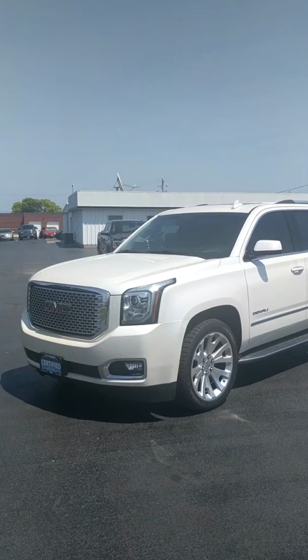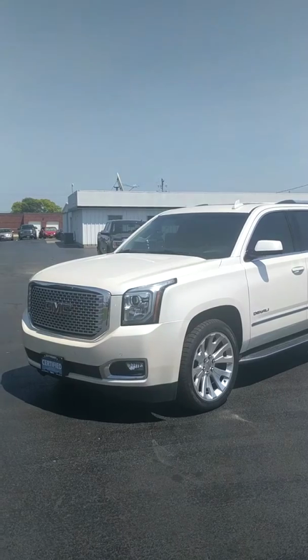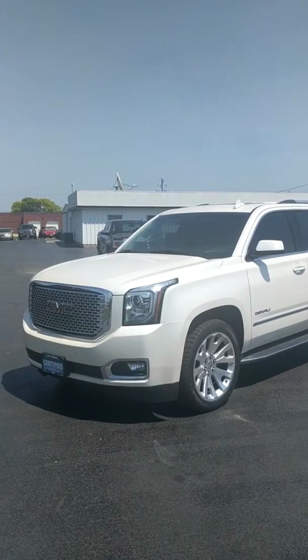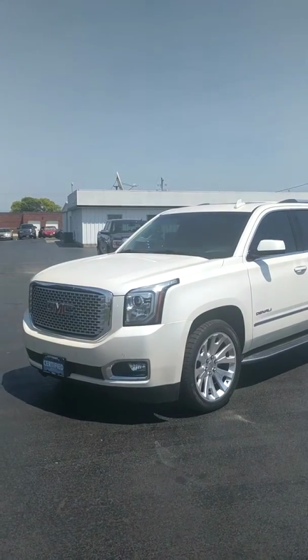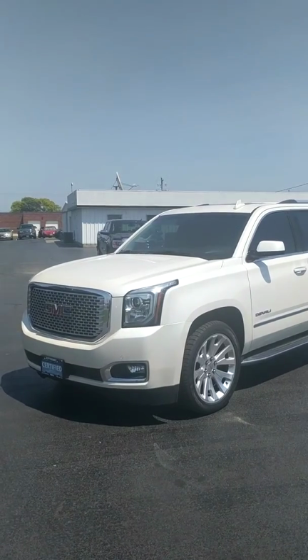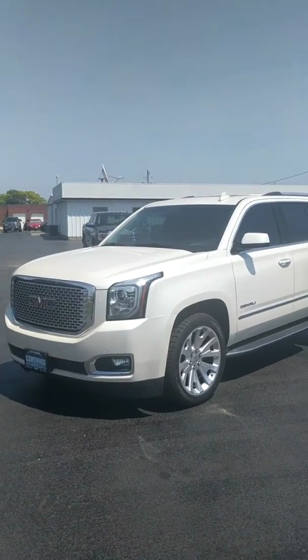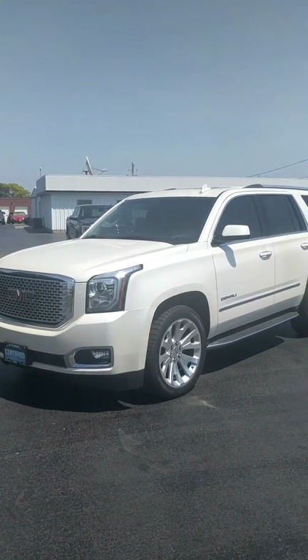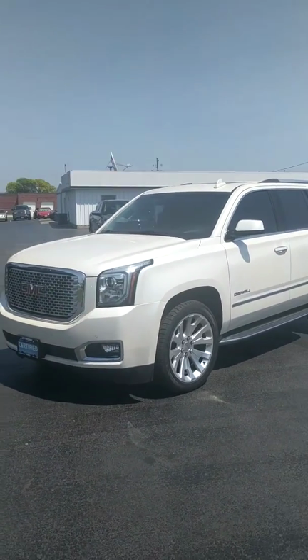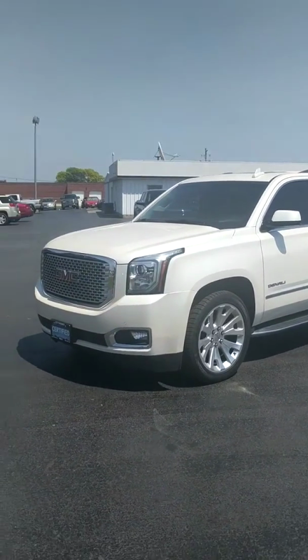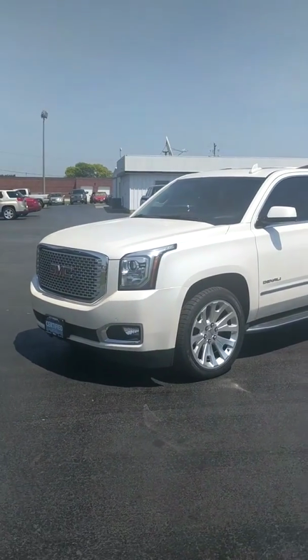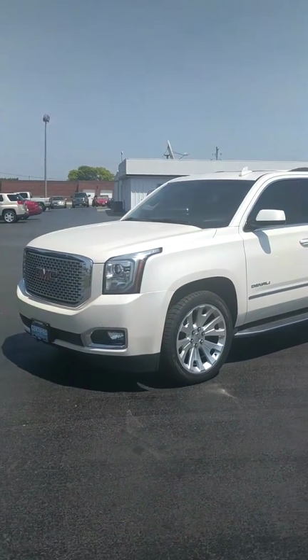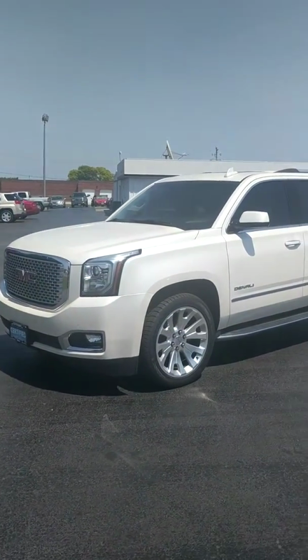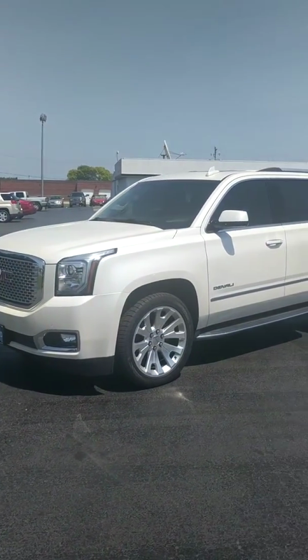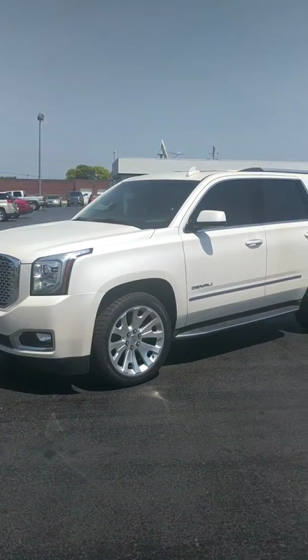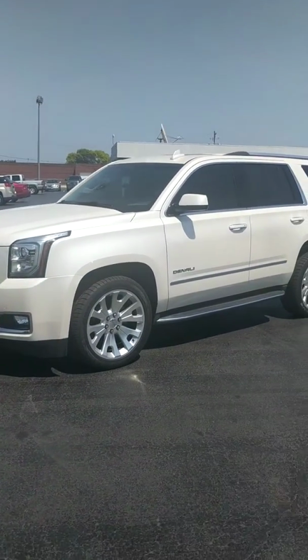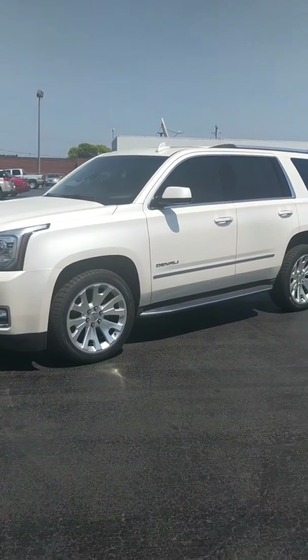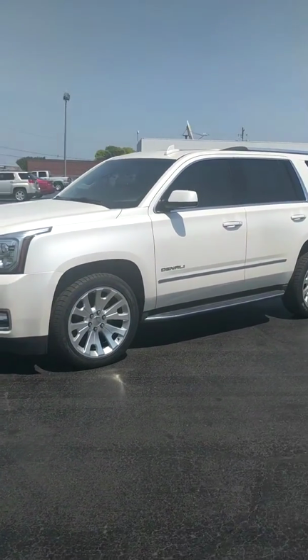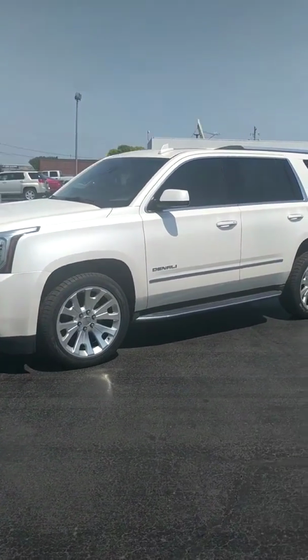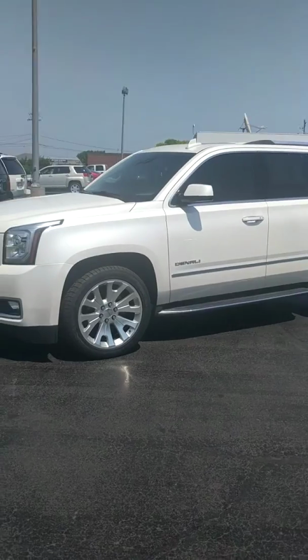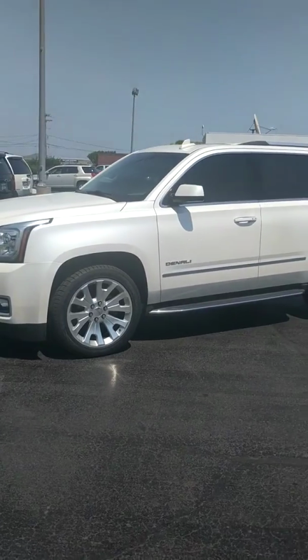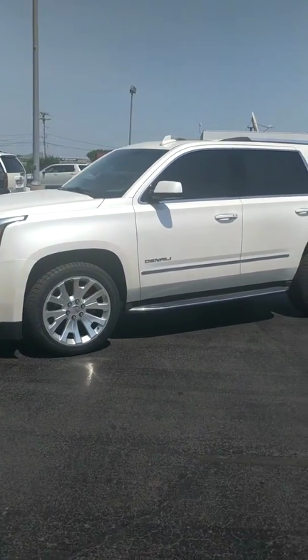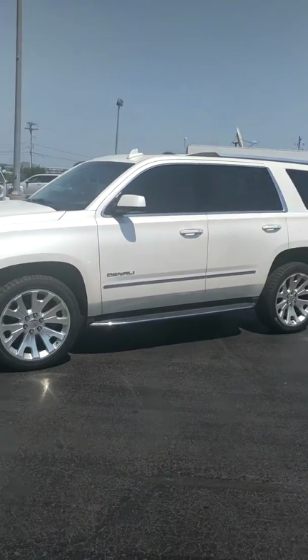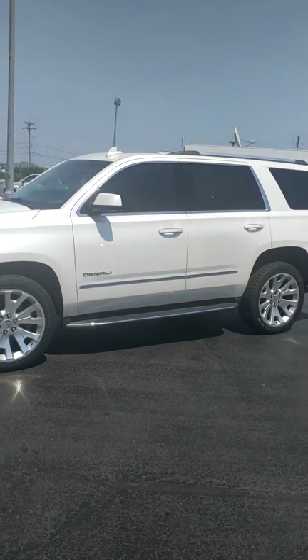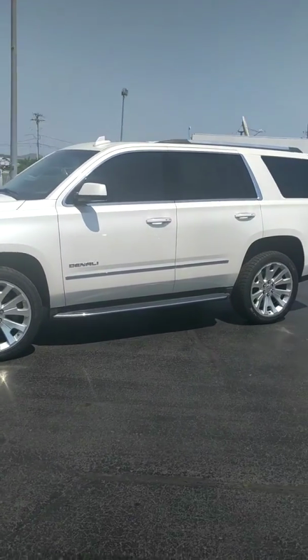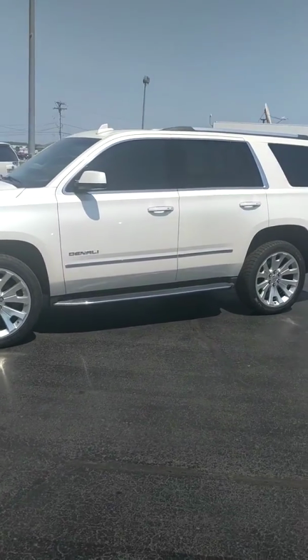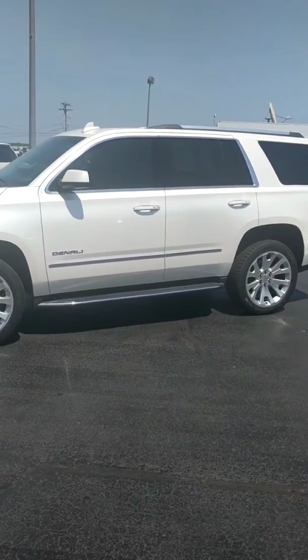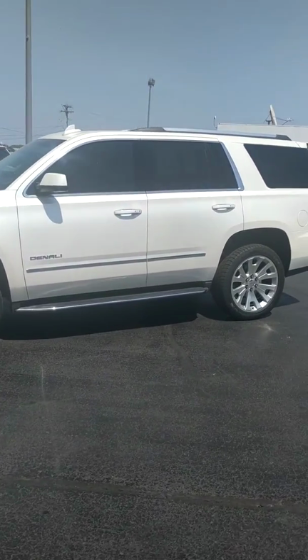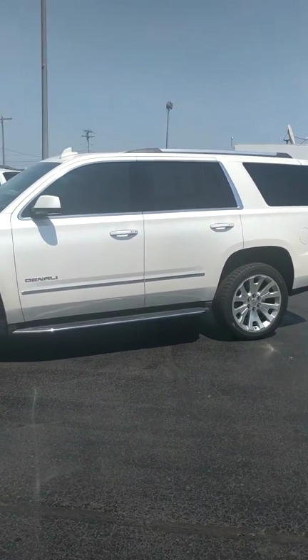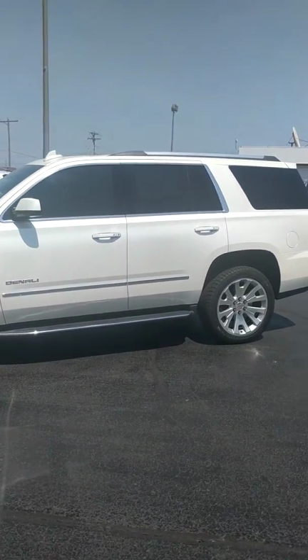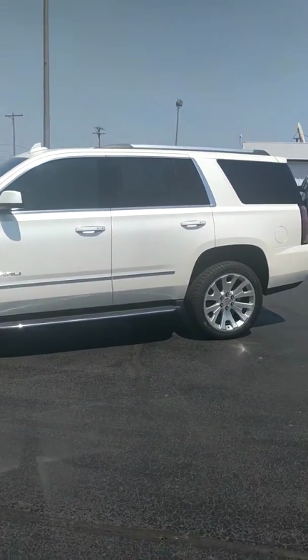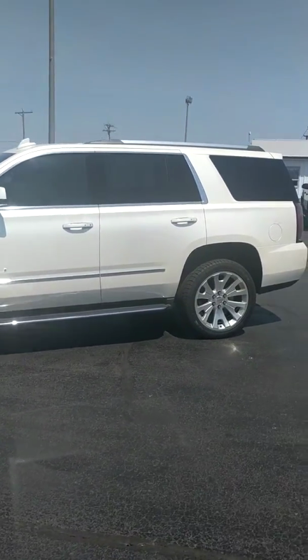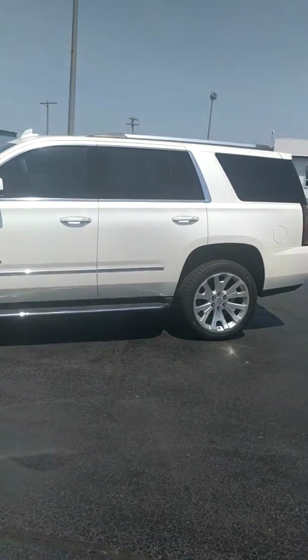Hey everyone, Garrett here up at Jeff Perry Buick GMC. We're going to take a little walk around this 2015 GMC Yukon Denali White Diamond.